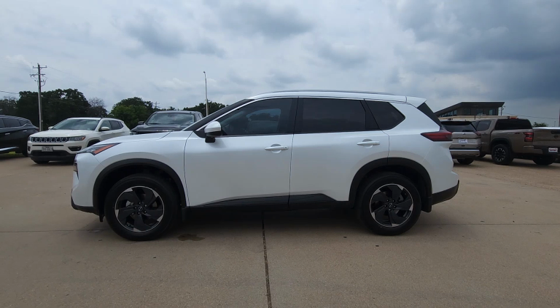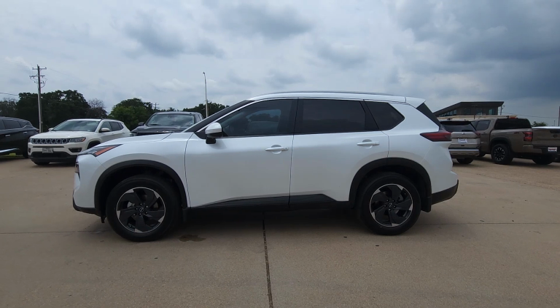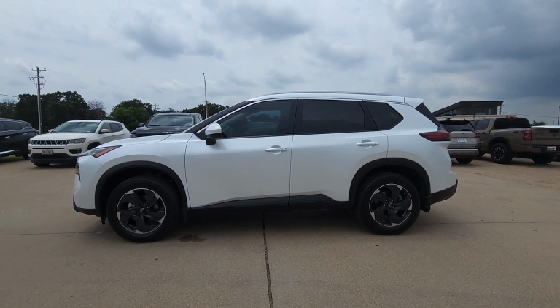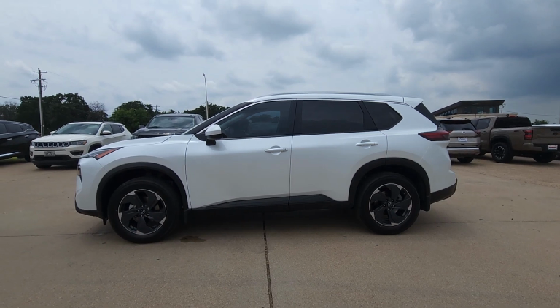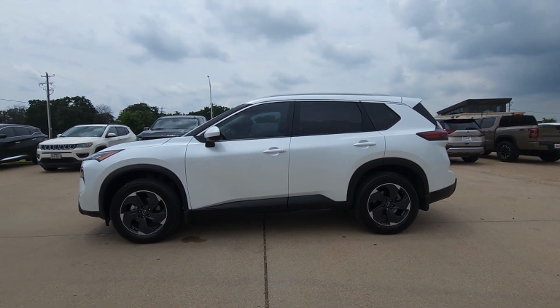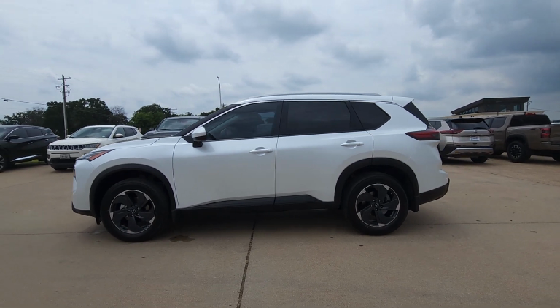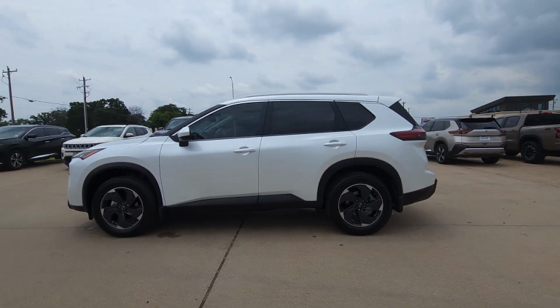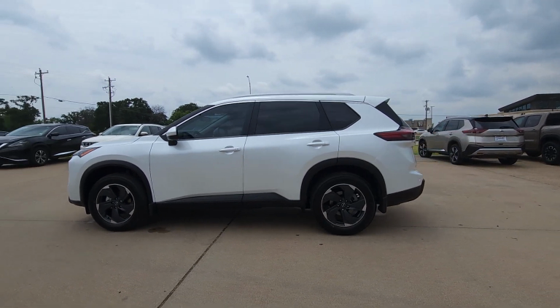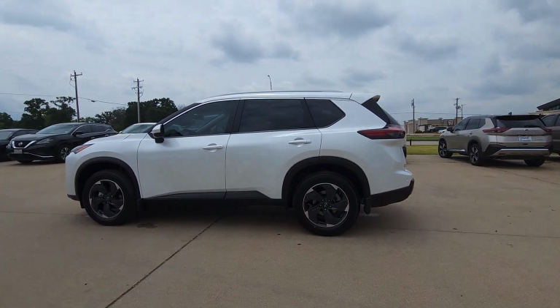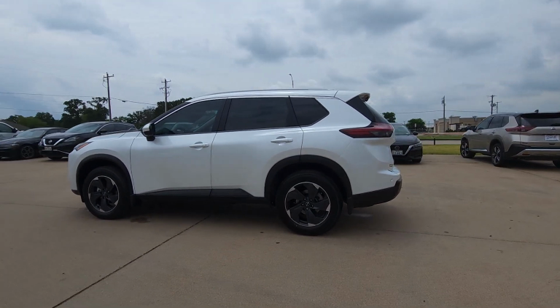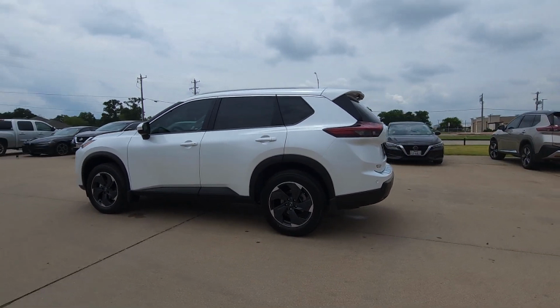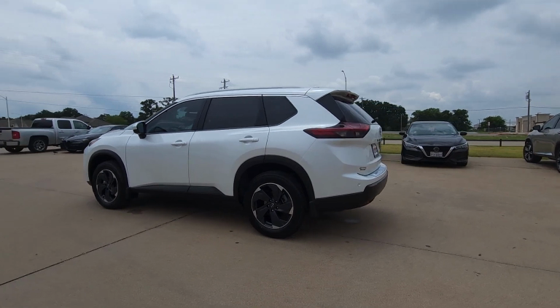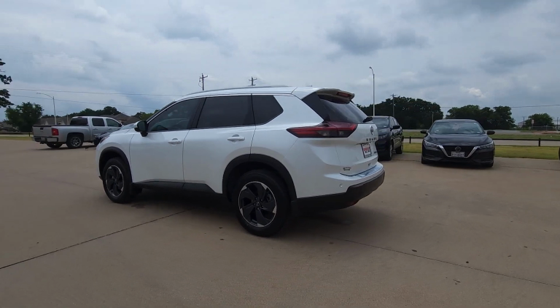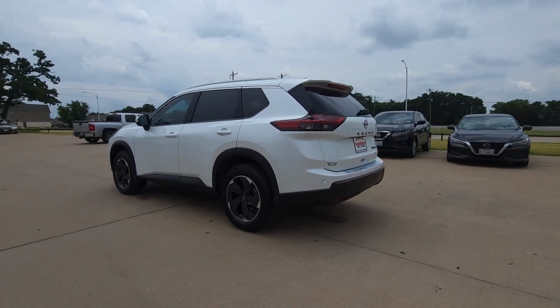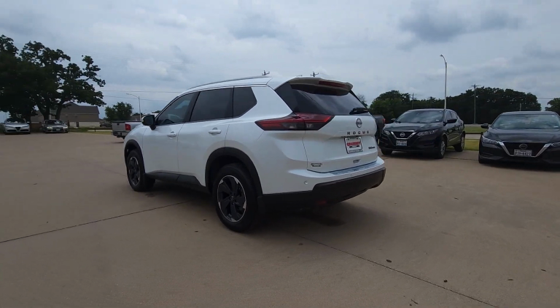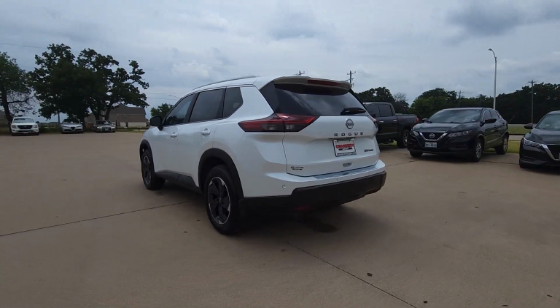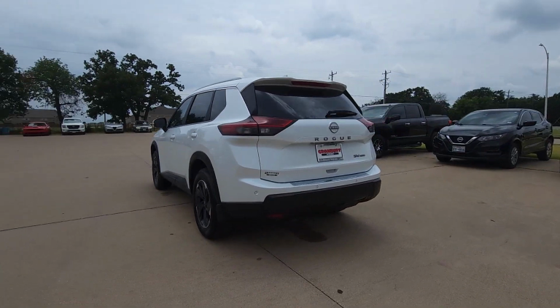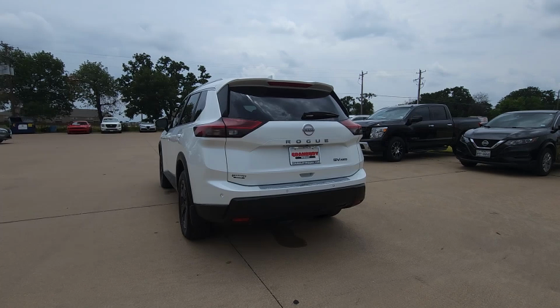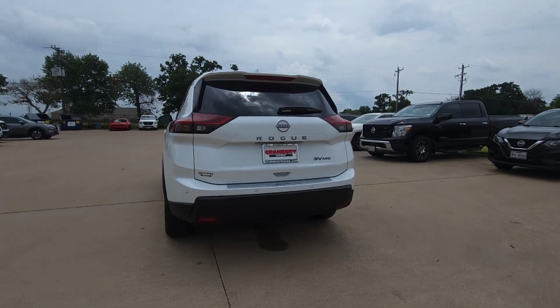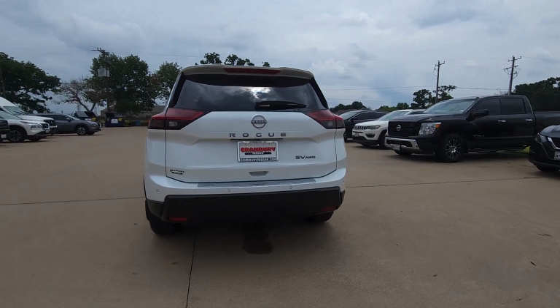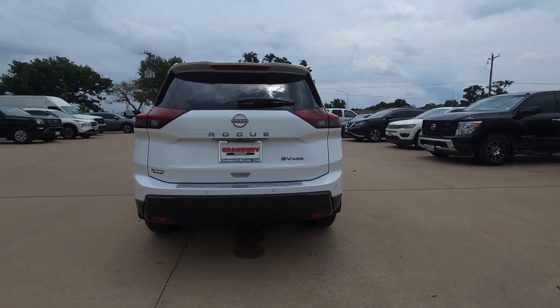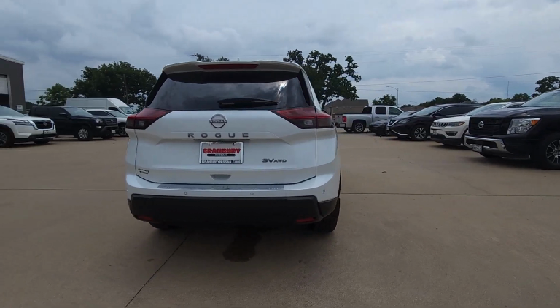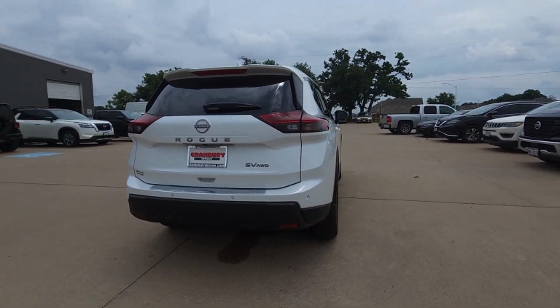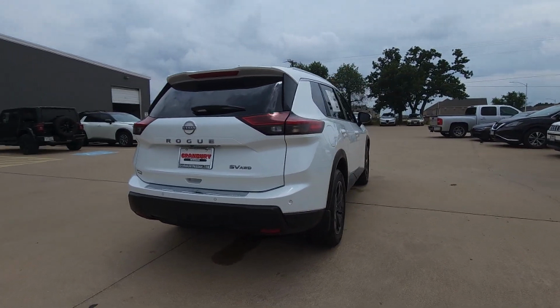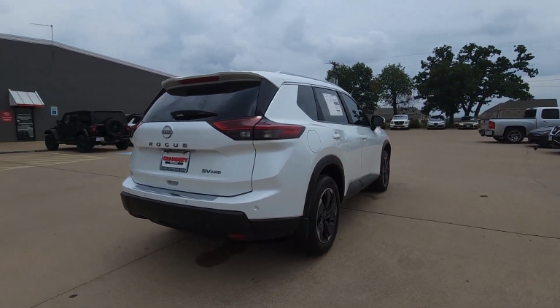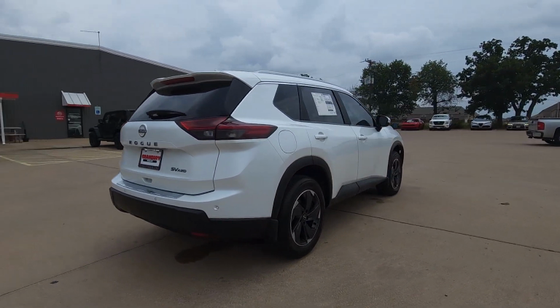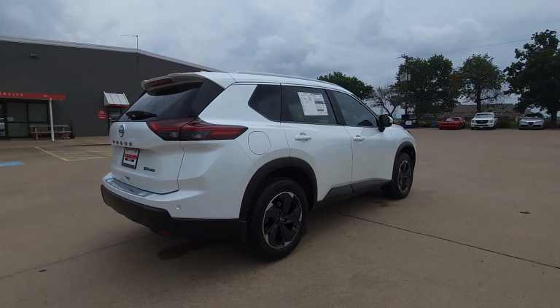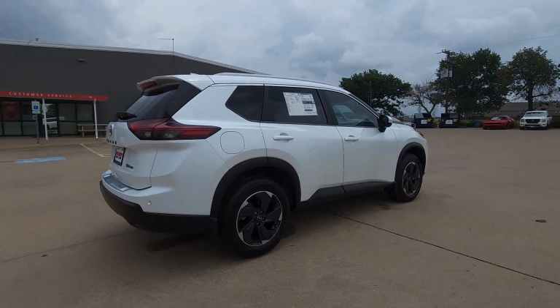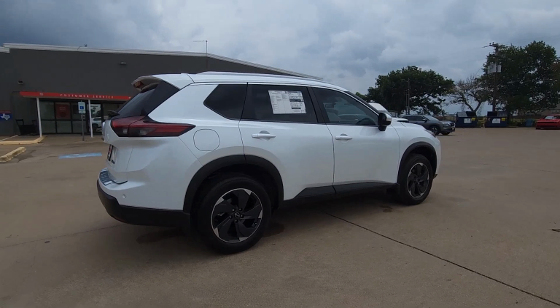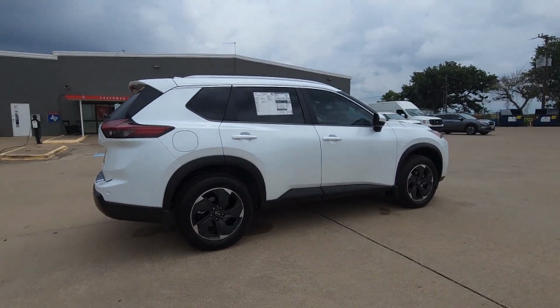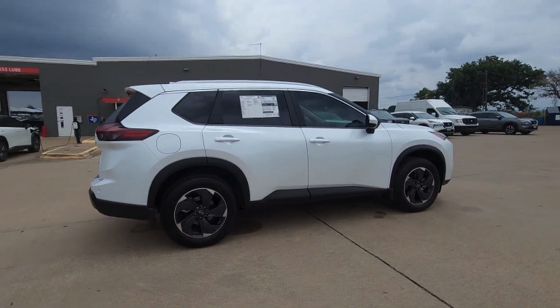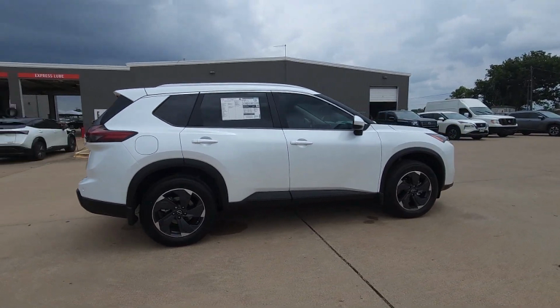Hop into the 2024 Nissan Rogue. Start planning your family road trips in this comfortable, well-equipped Rogue. This clever crossover offers plenty of space and thoughtful creature comforts to keep your crew relaxed and eager for adventure.